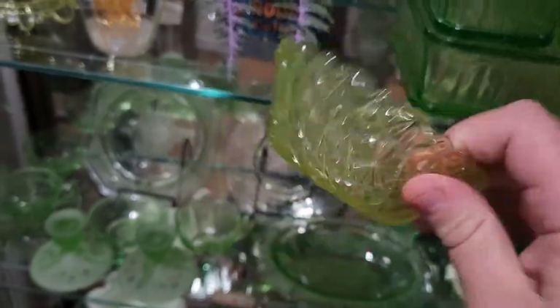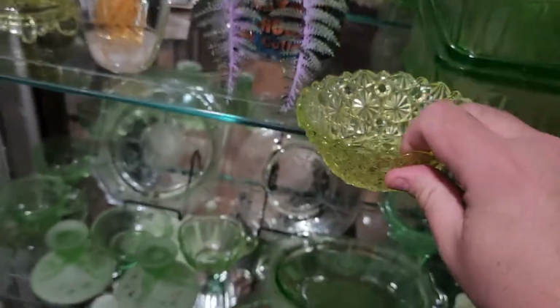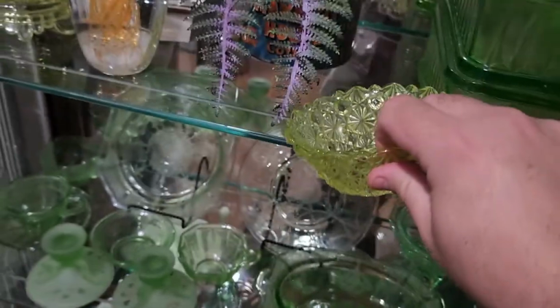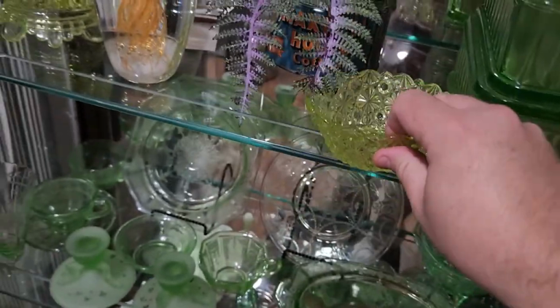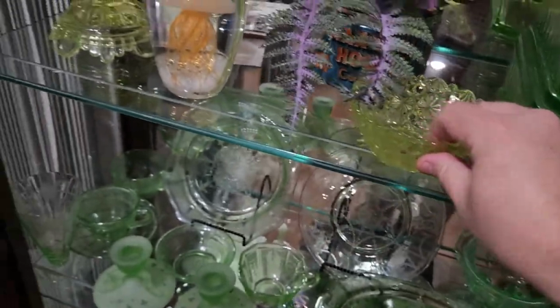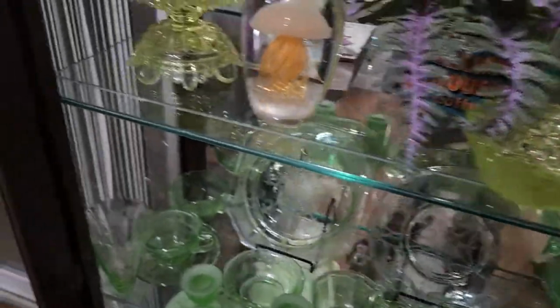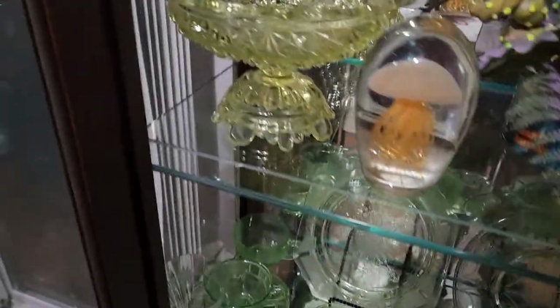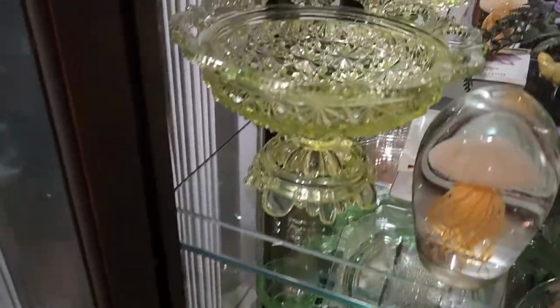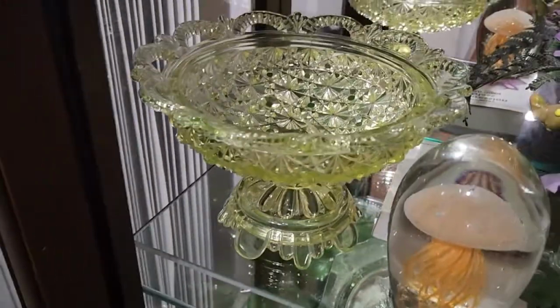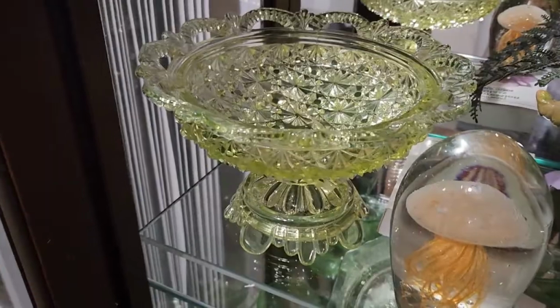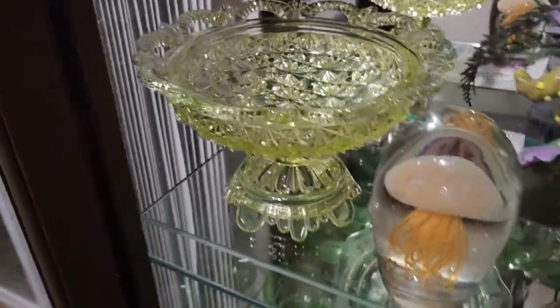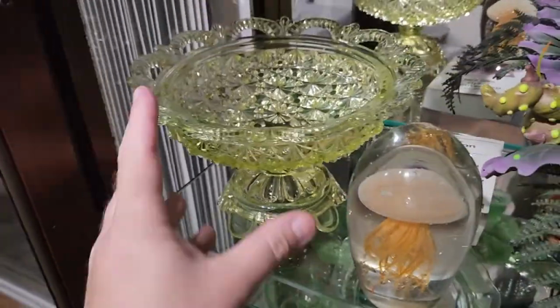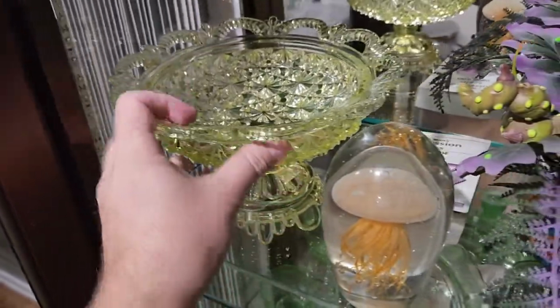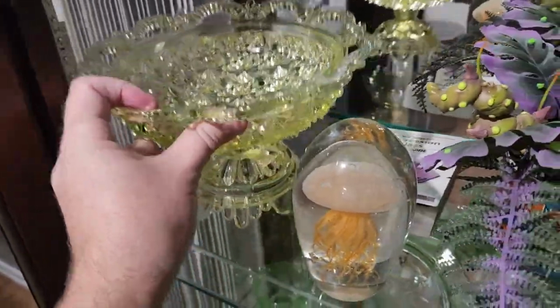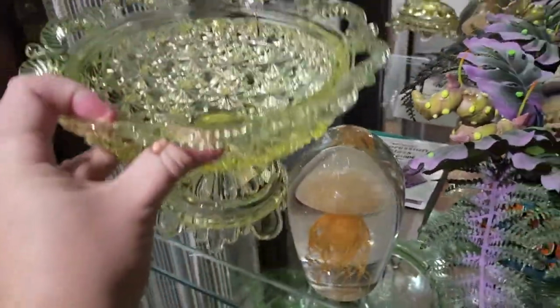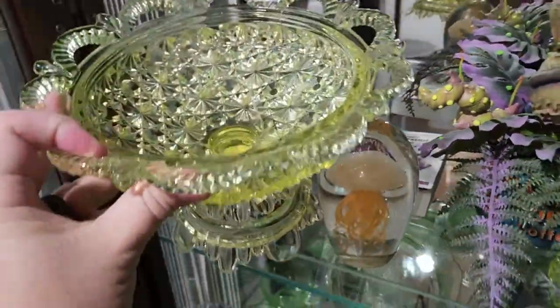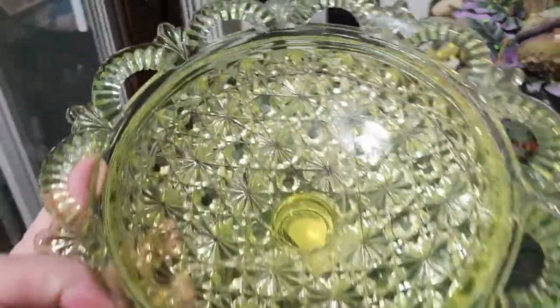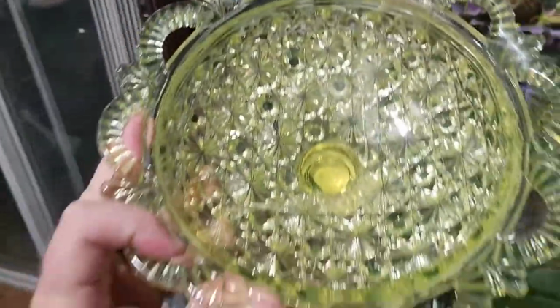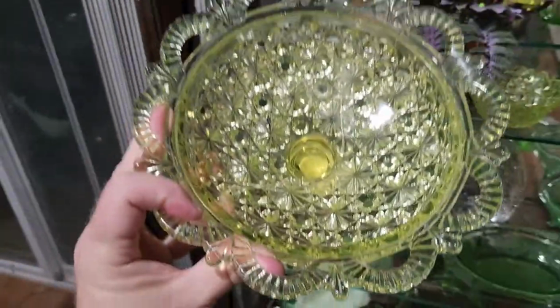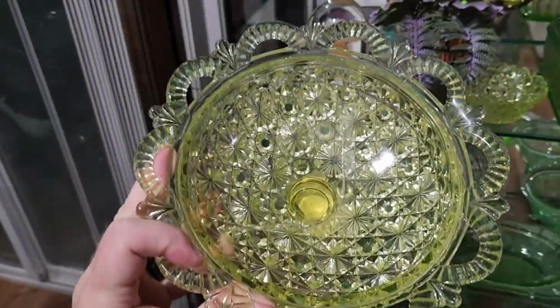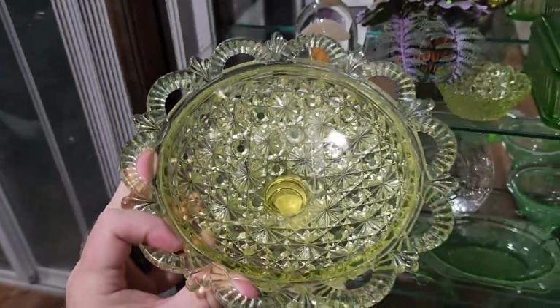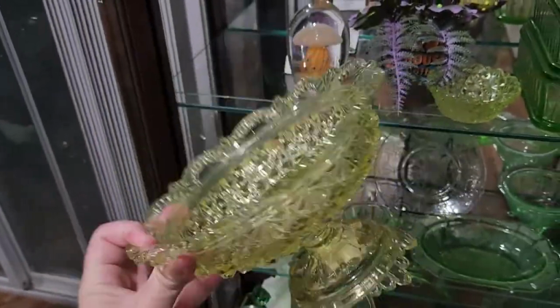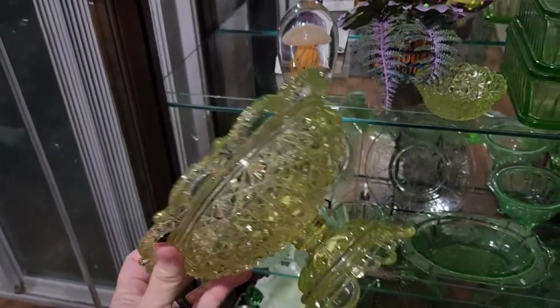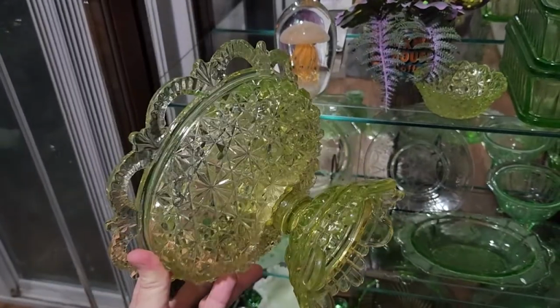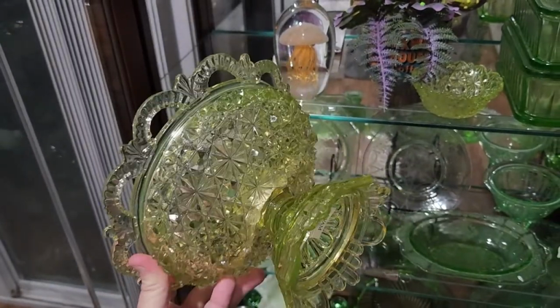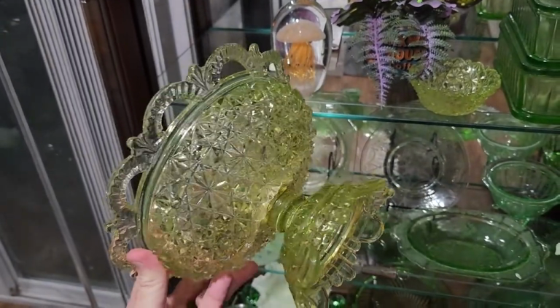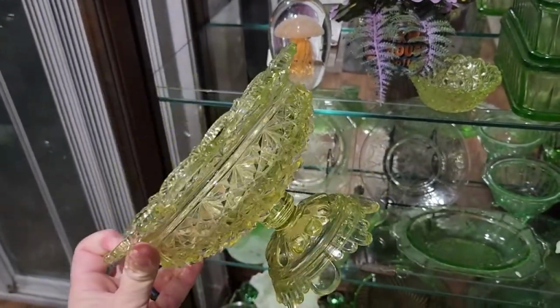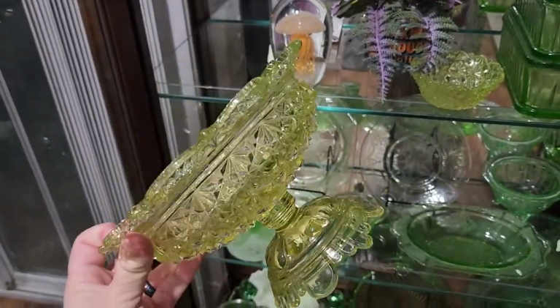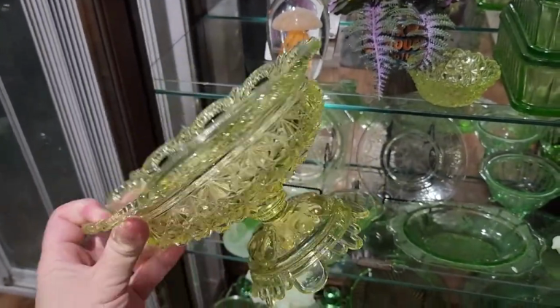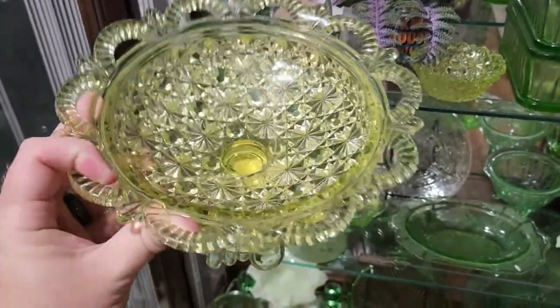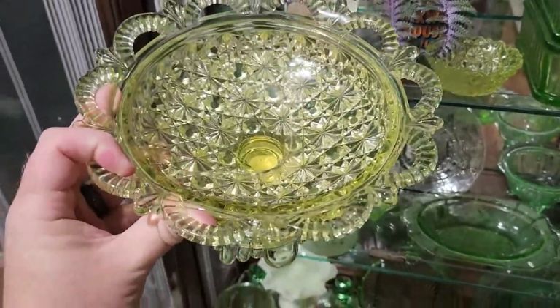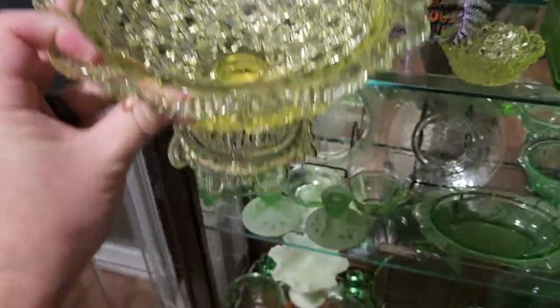Daisy and Button, I believe. And this one also. This piece in particular is actually from, I believe, 1886. It's really neat, I think. One of my favorites.